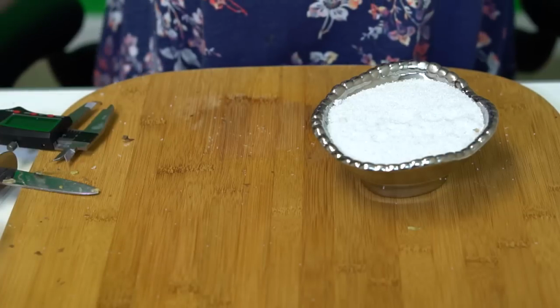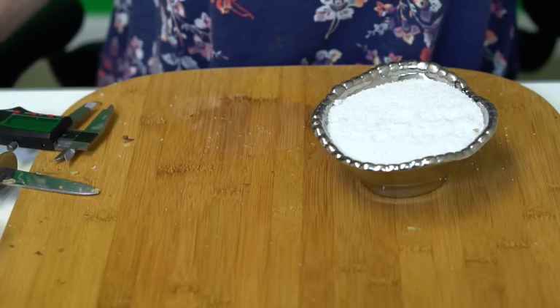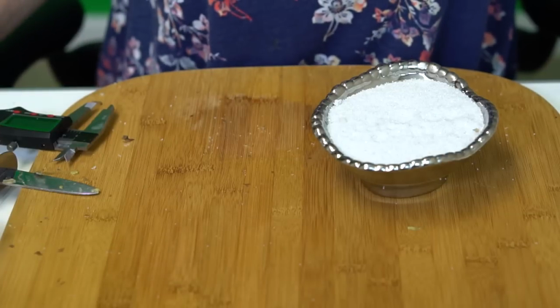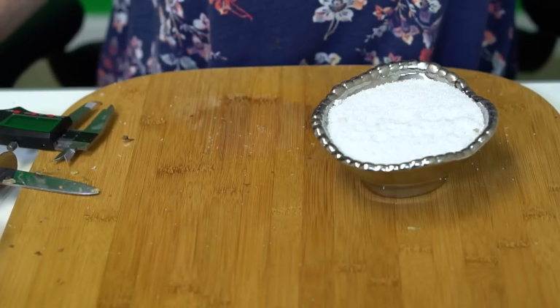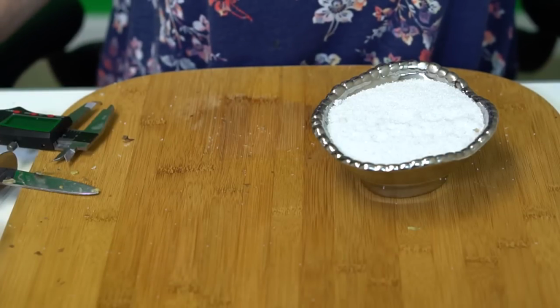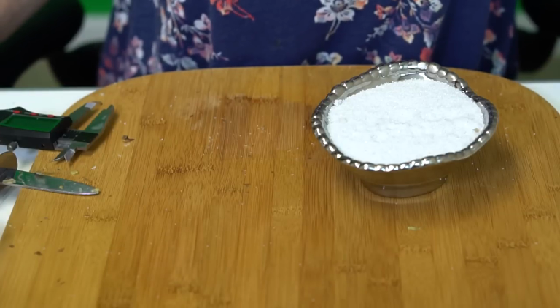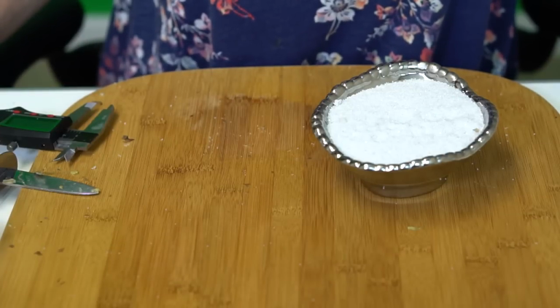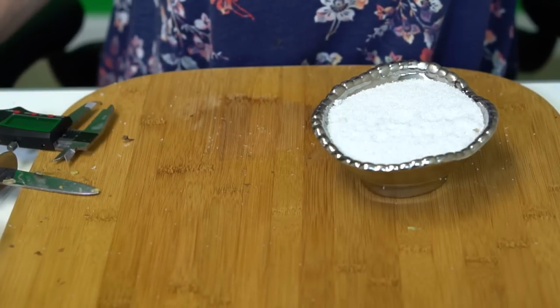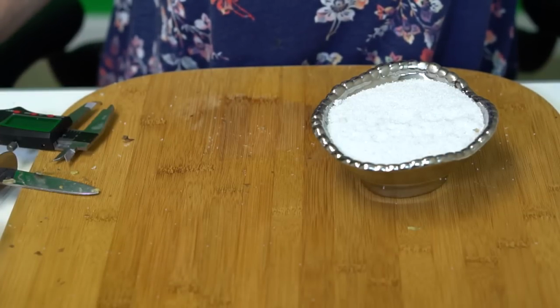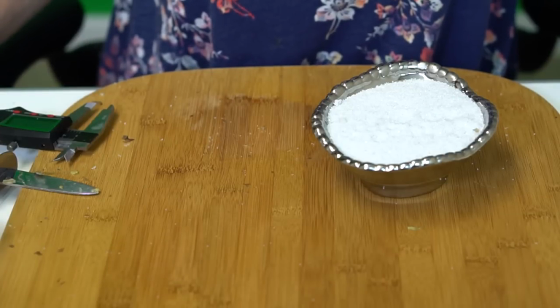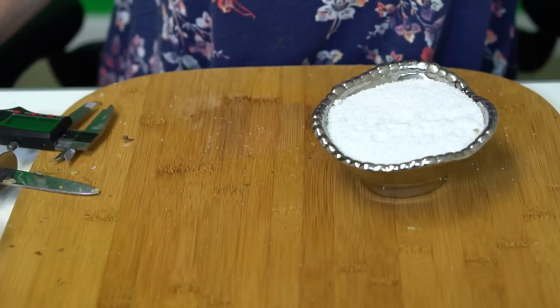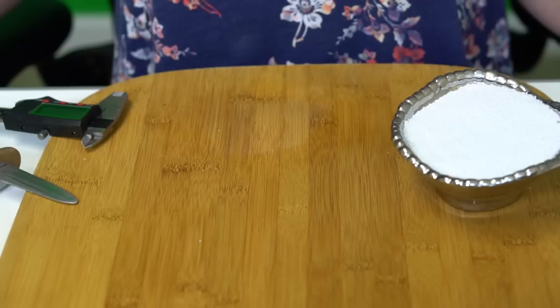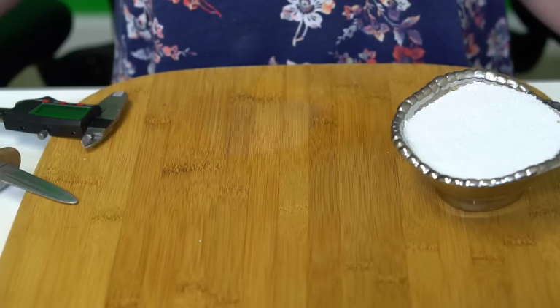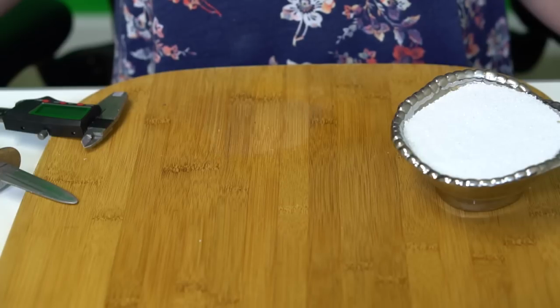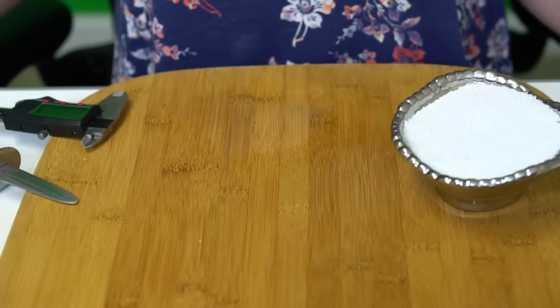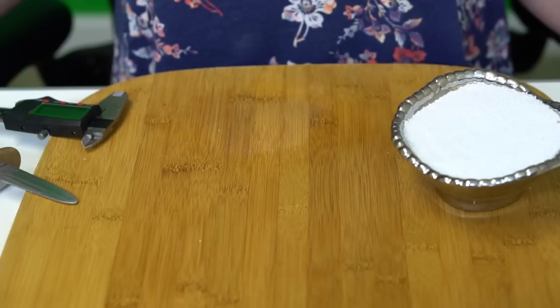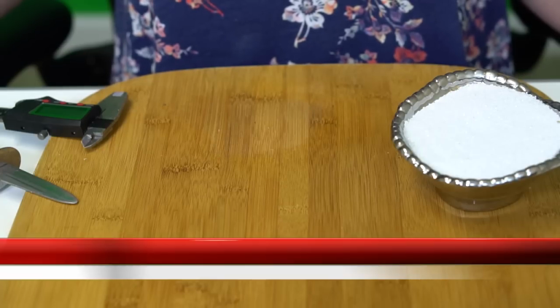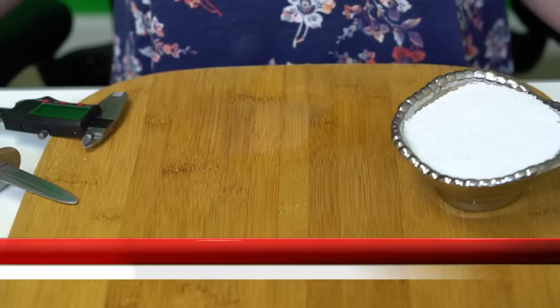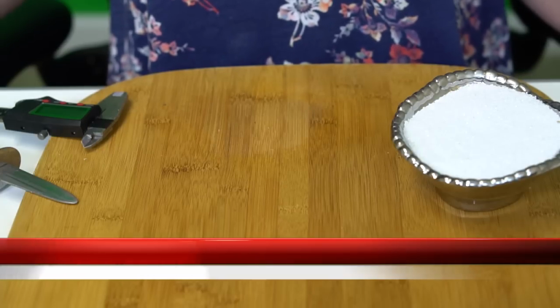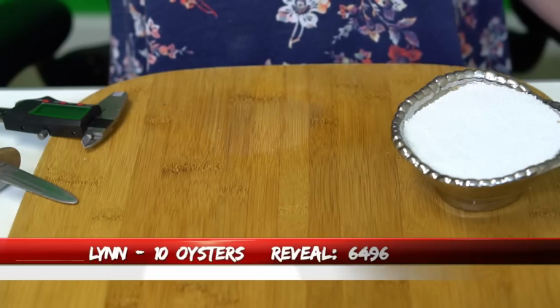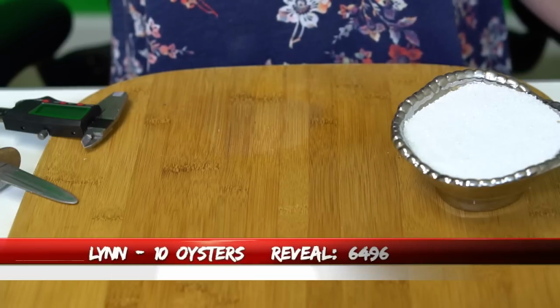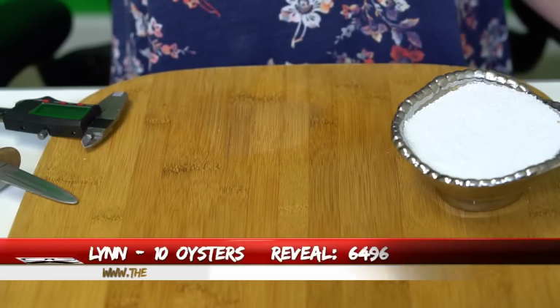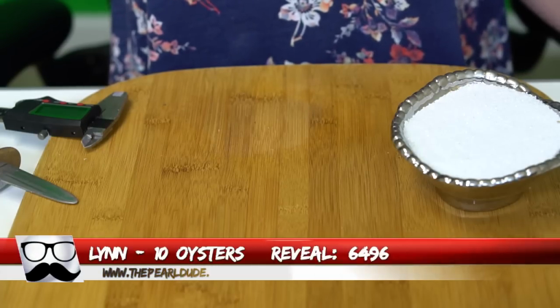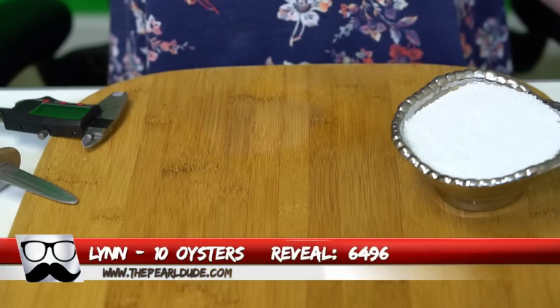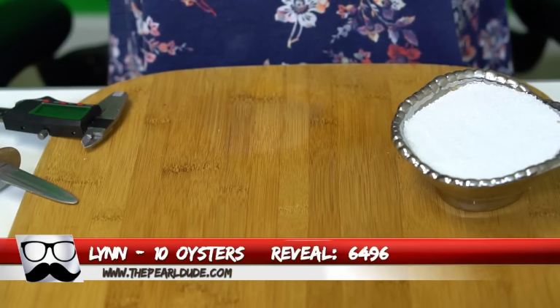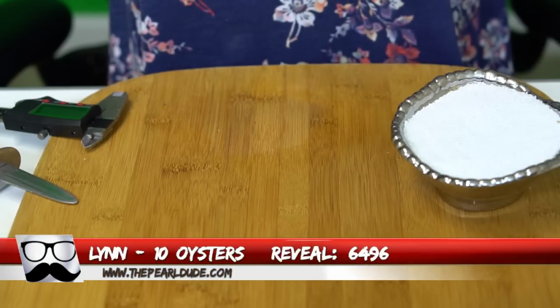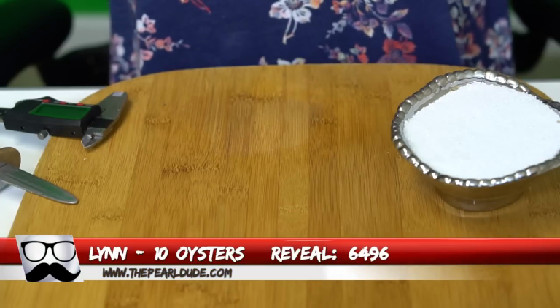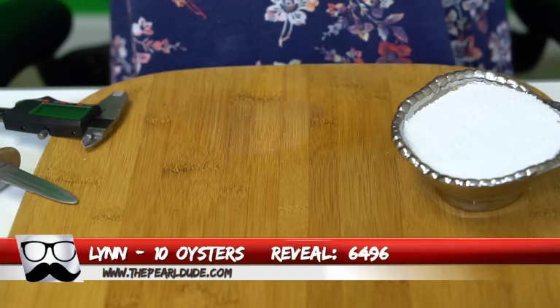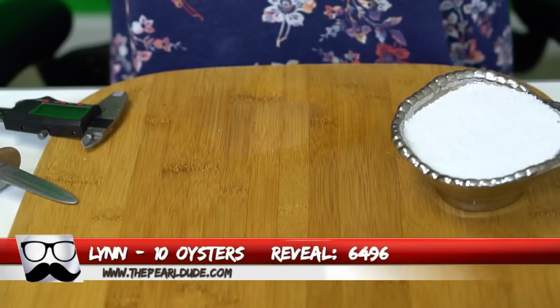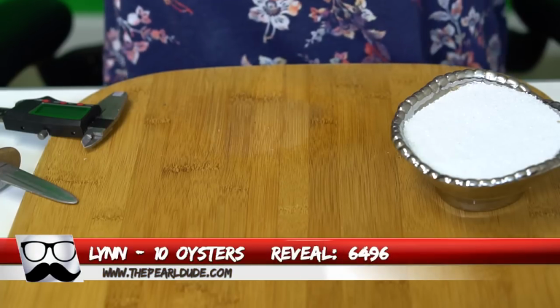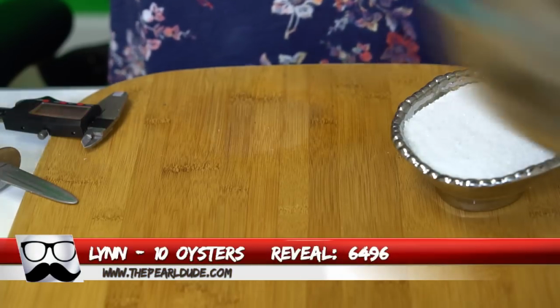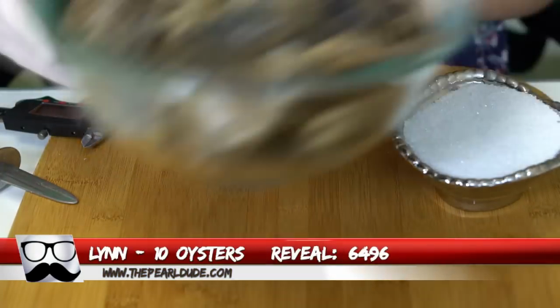I'm going to clean up some shells and grab more oysters and I will be right back. Our next reveal is for Lynn, order 6496. We're going to open 10 oysters.